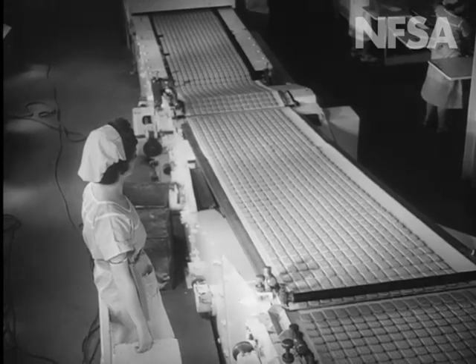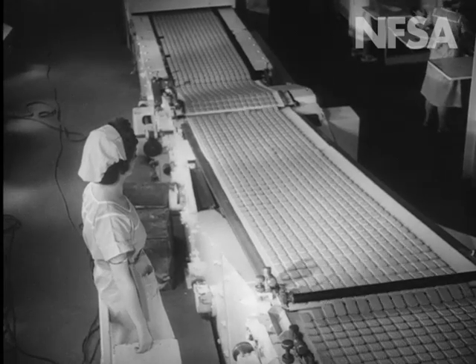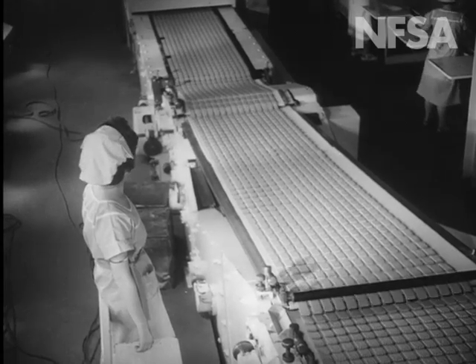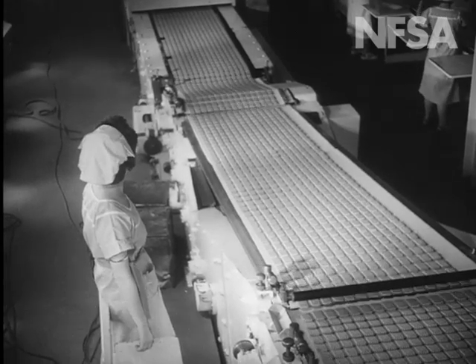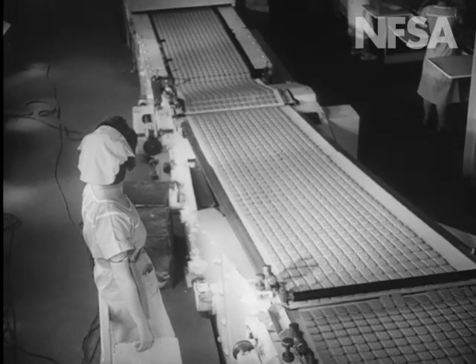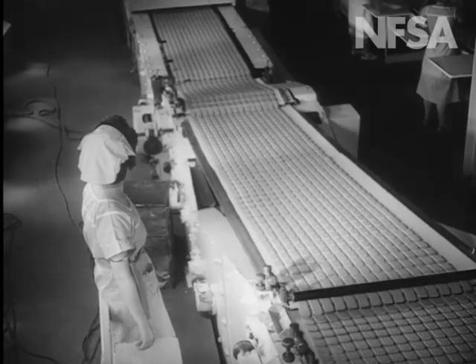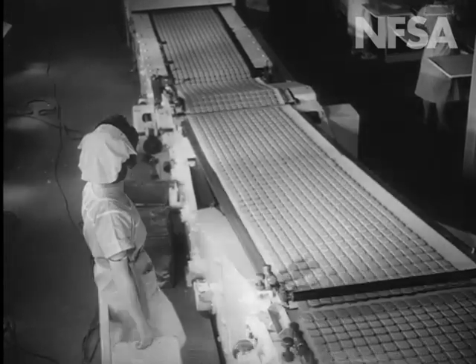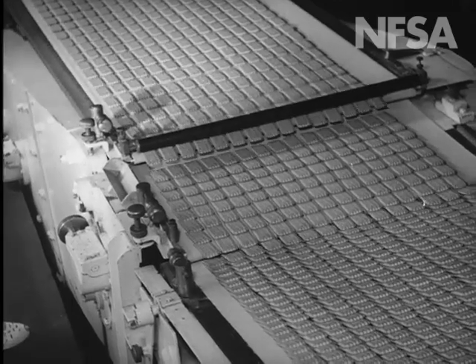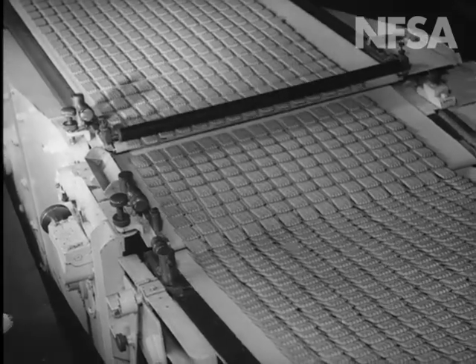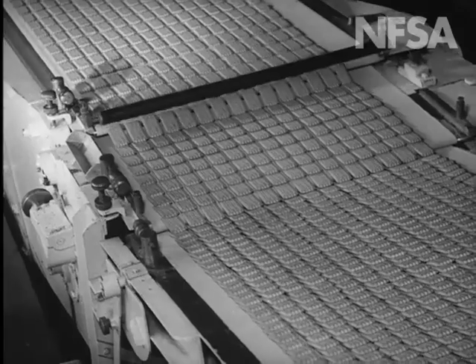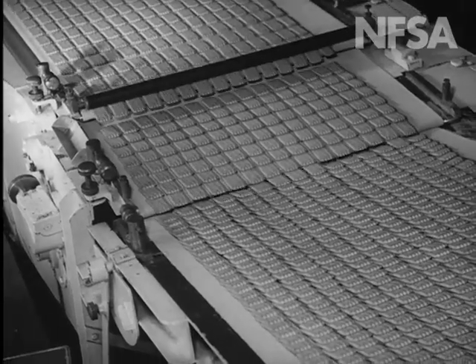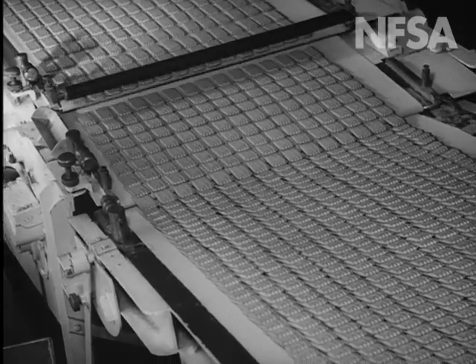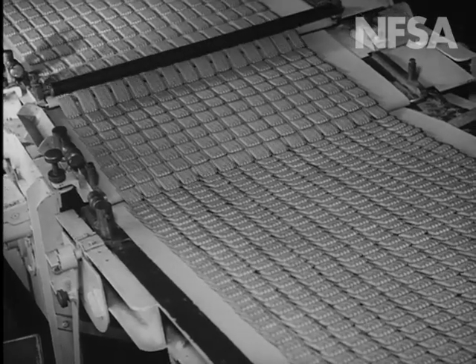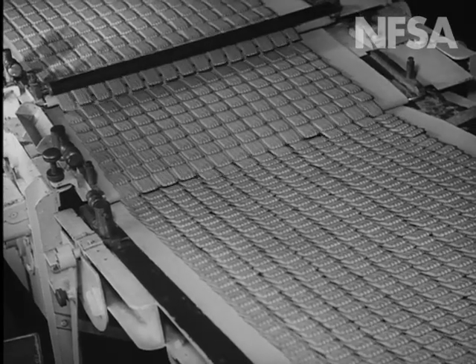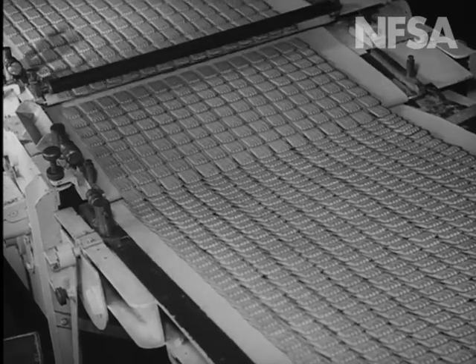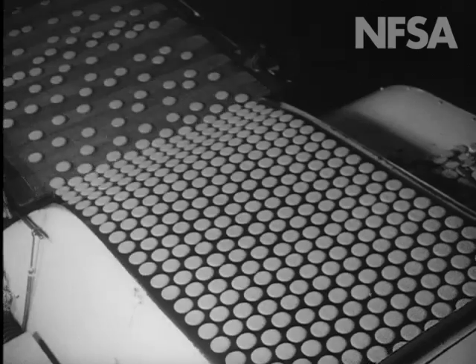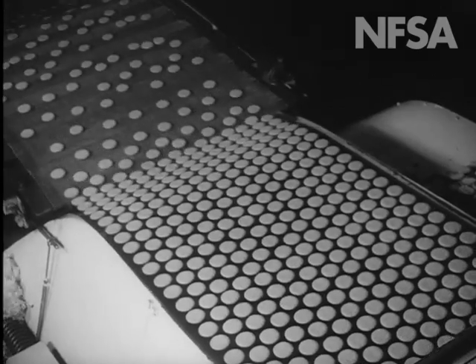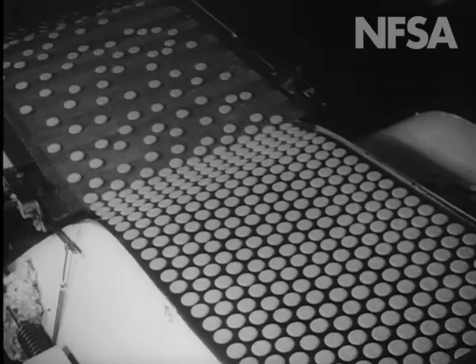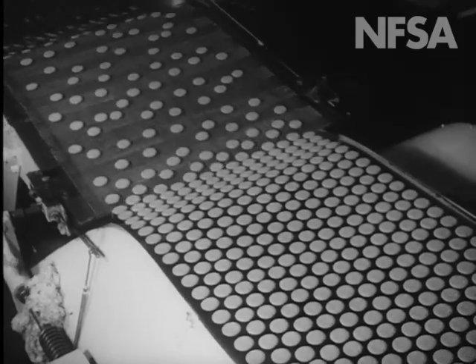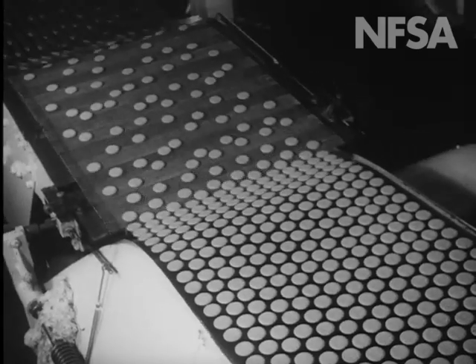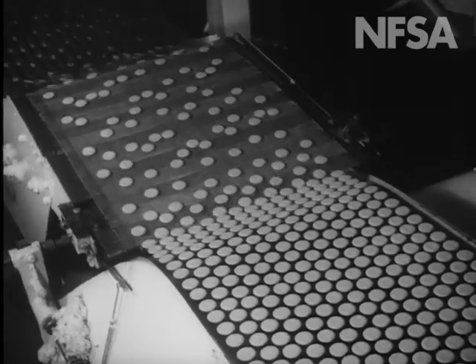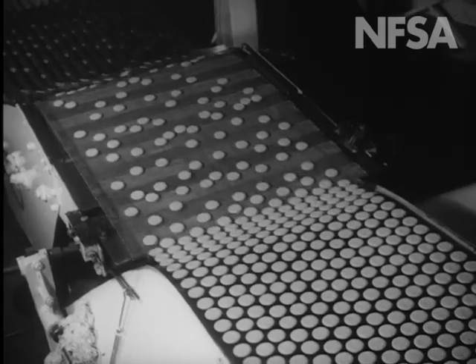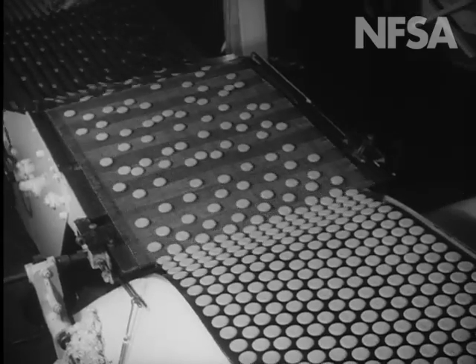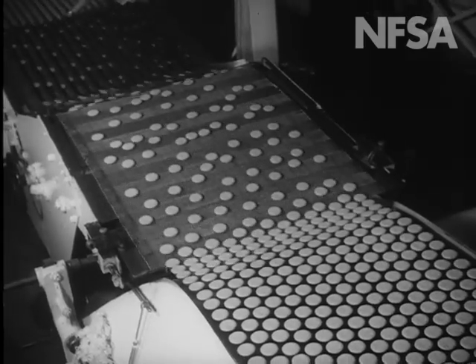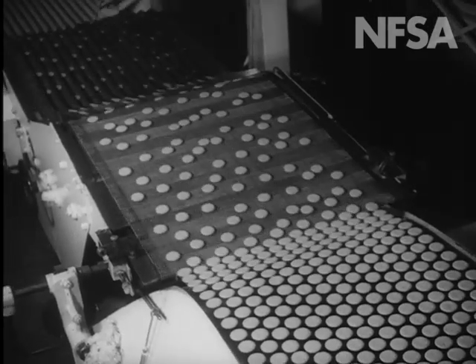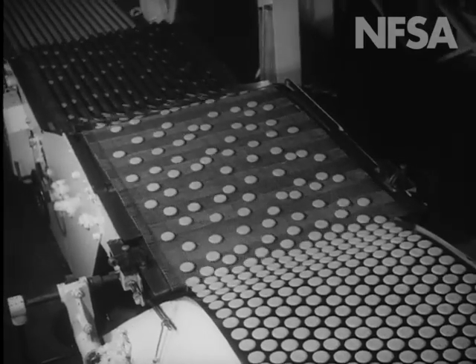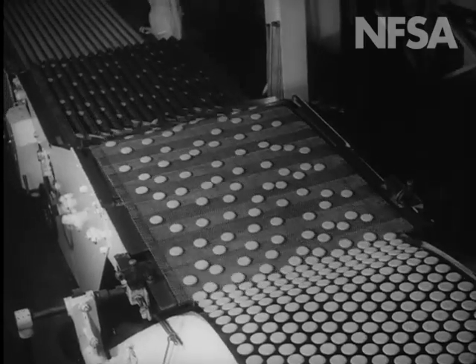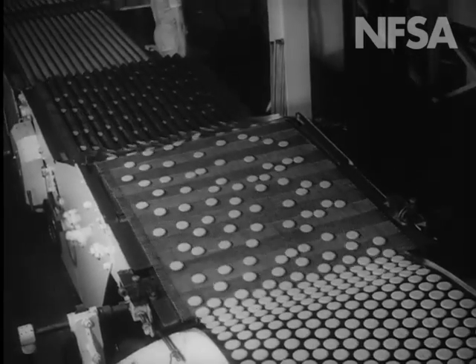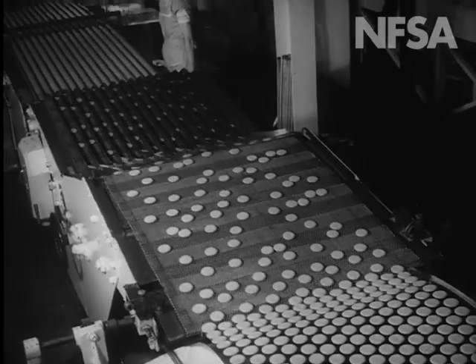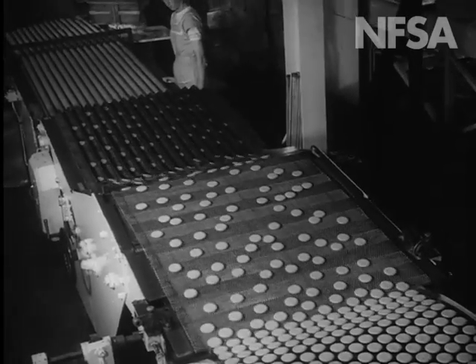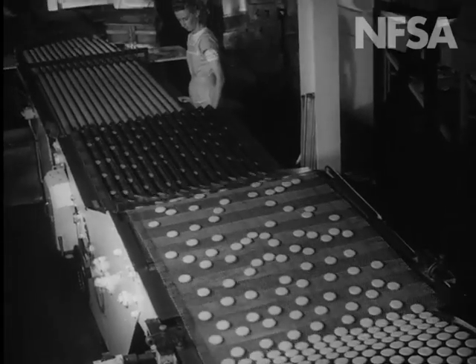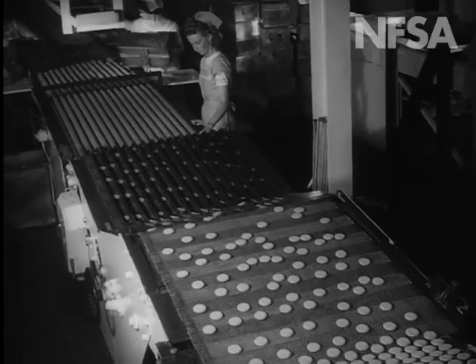There seem to be a lot of biscuits in this large Australian factory, but the output is only keeping up with your appetite, for the annual average consumption of biscuits per head of population in Australia is nearly fourteen and a half pounds.